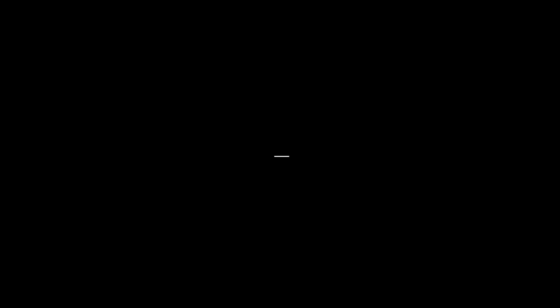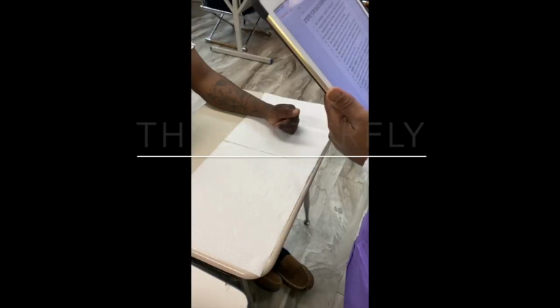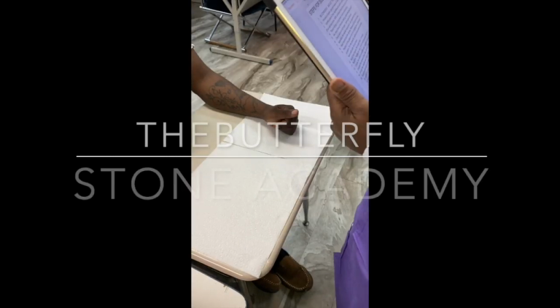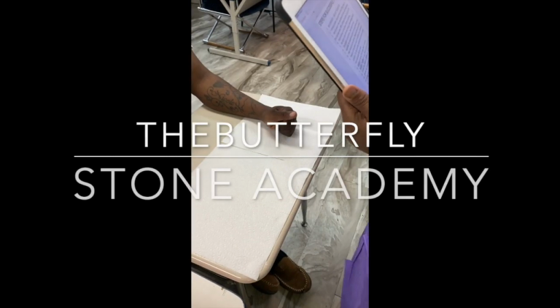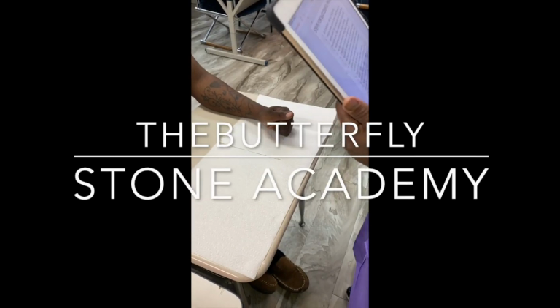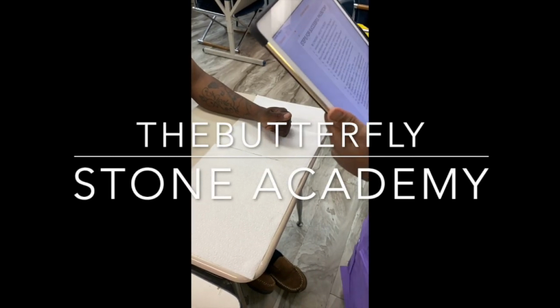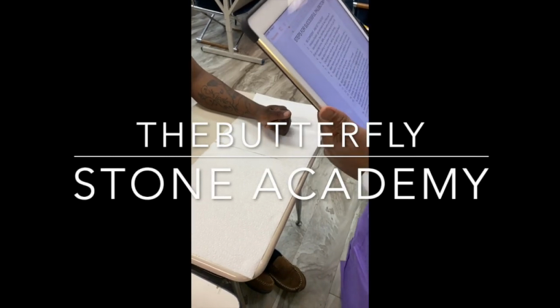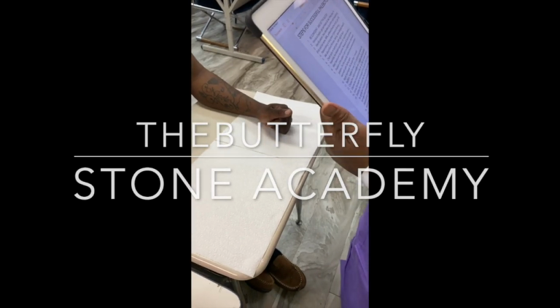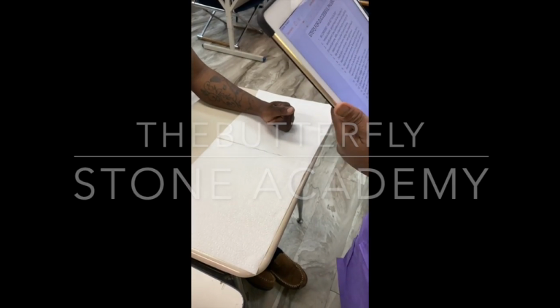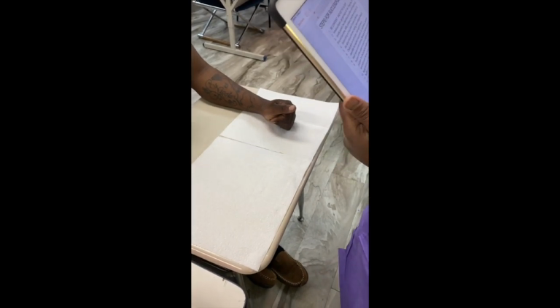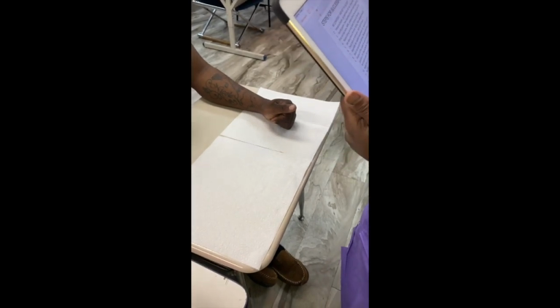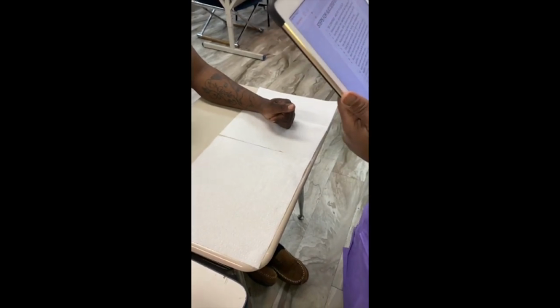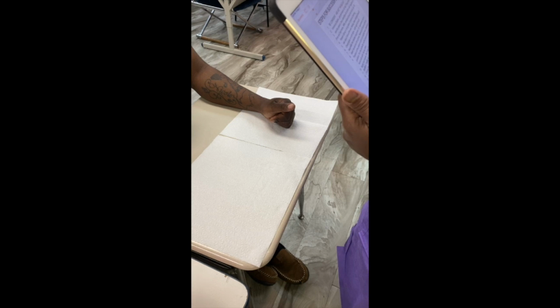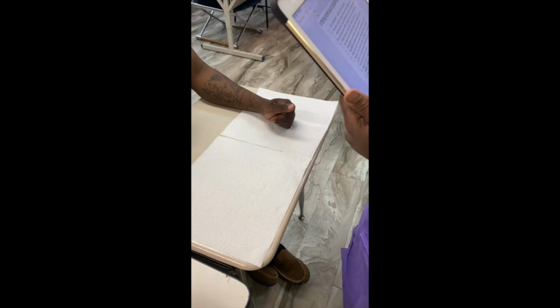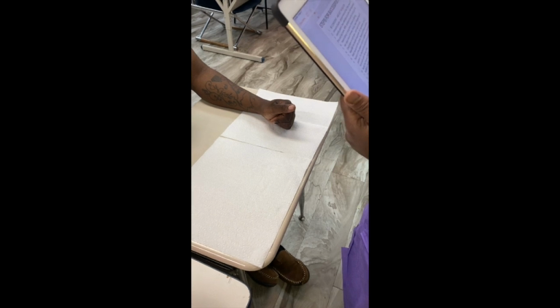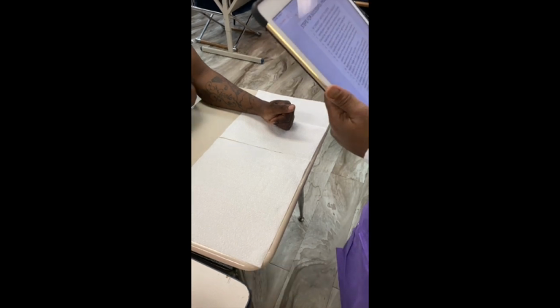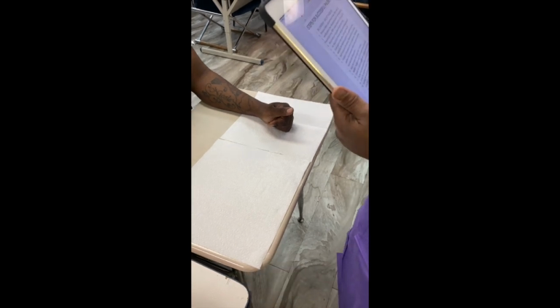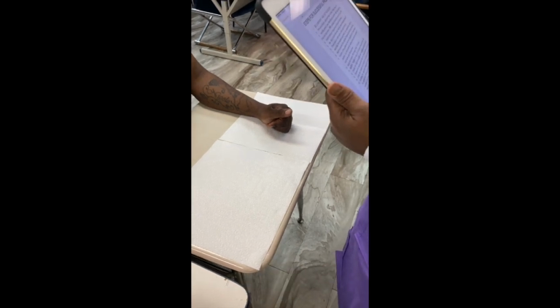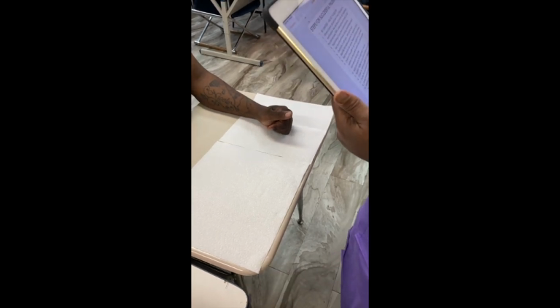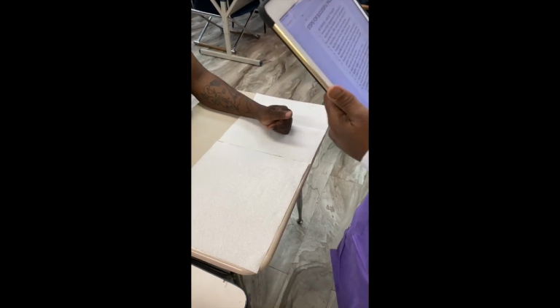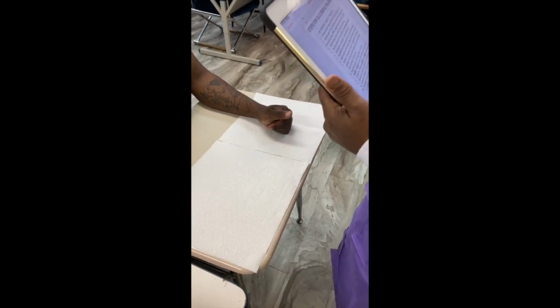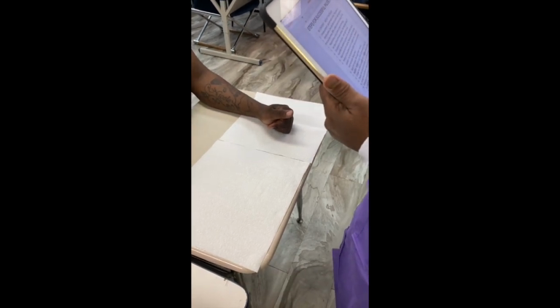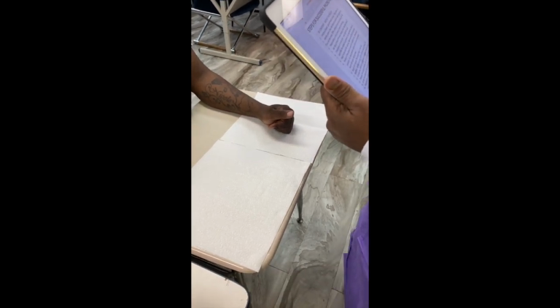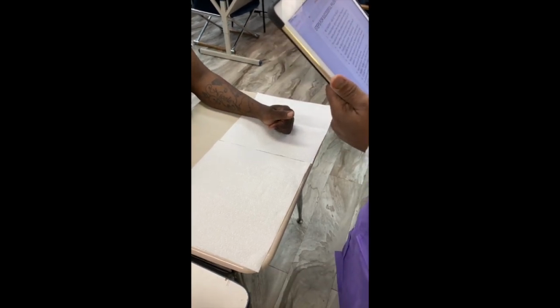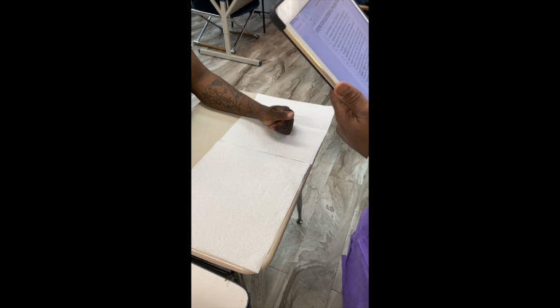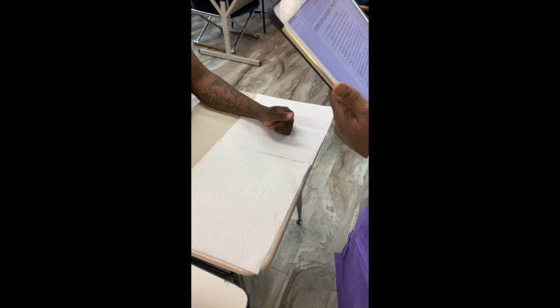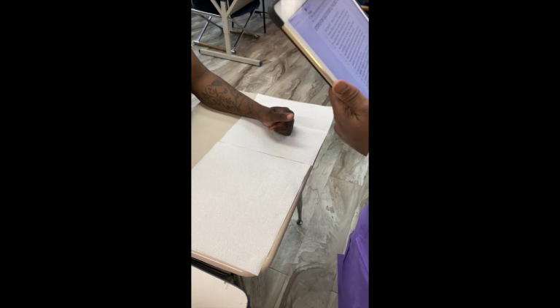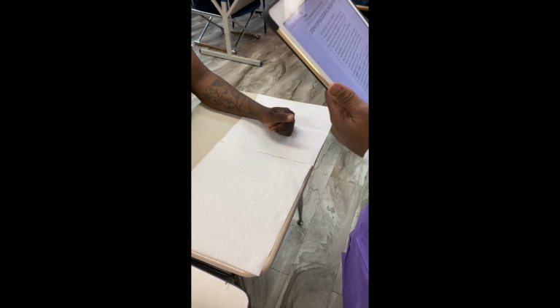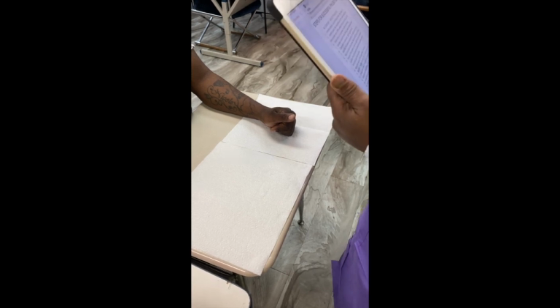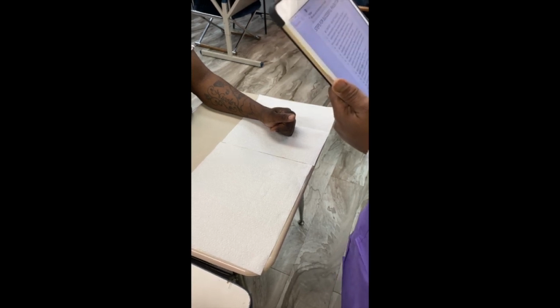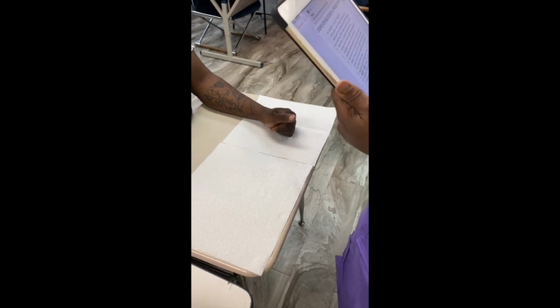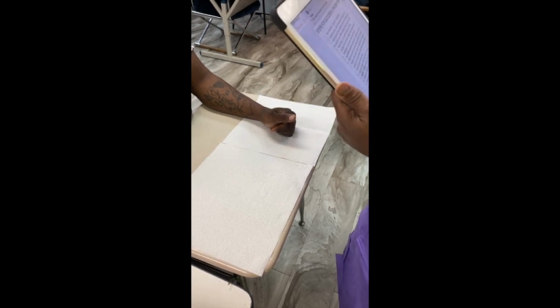Good morning, my name is Monica. I'm your phlebotomist for today. I'm here to draw some blood work on you that was ordered from your doctor. So first, give me your first name, then your last name, and your date of birth.